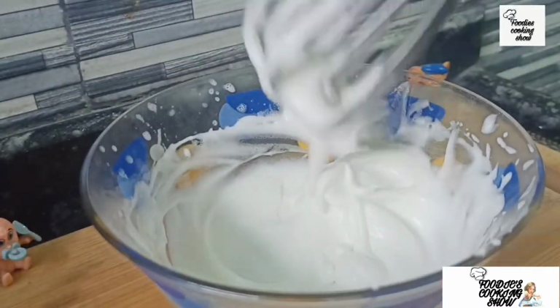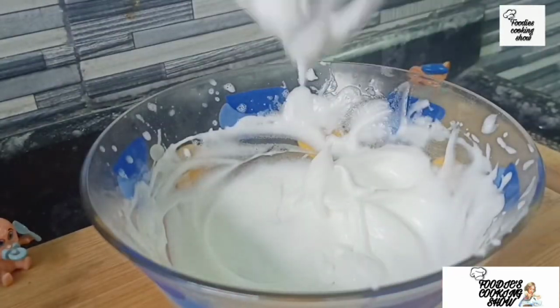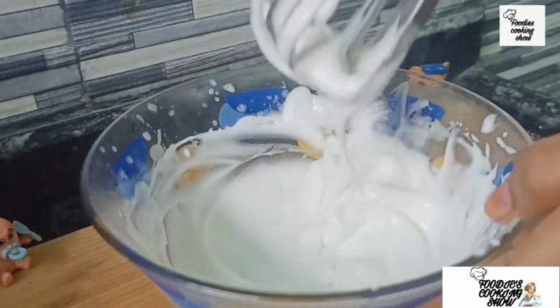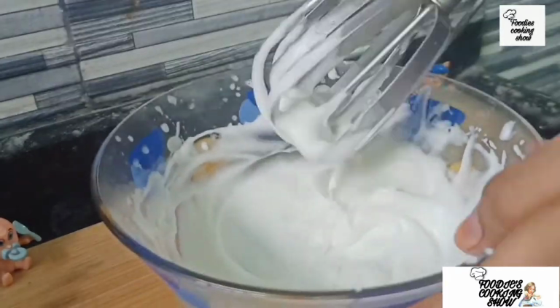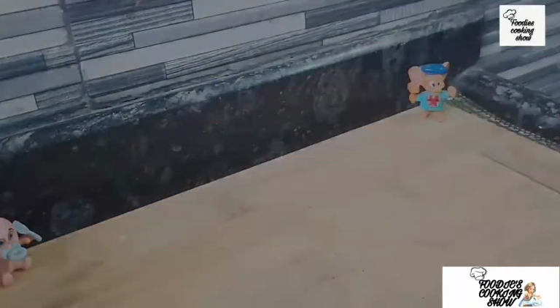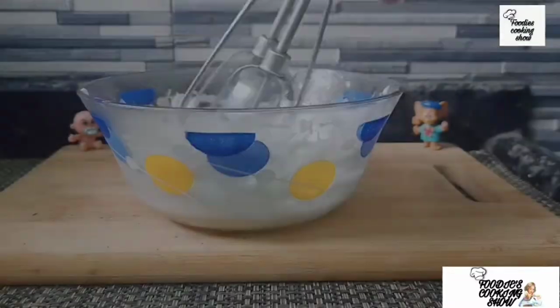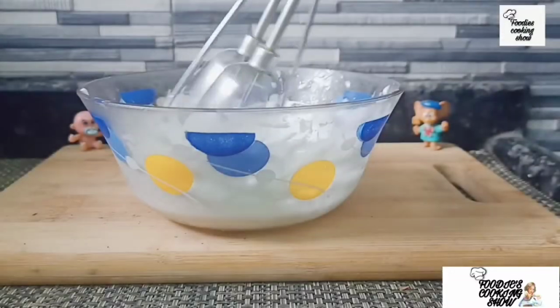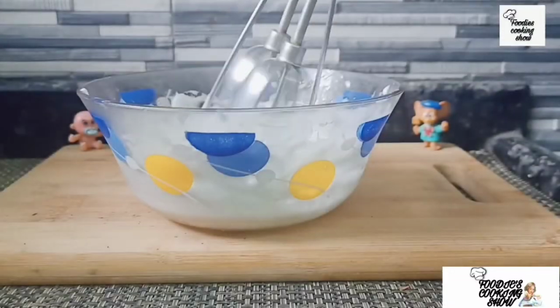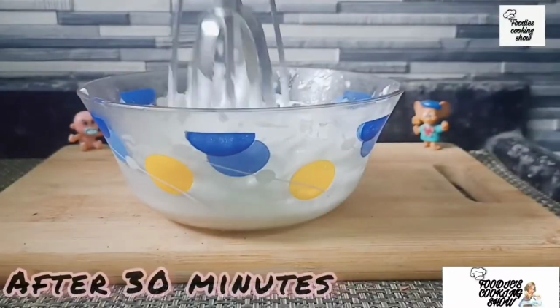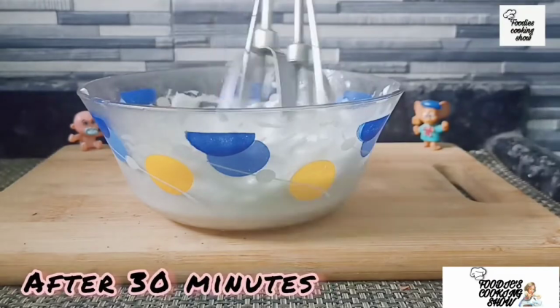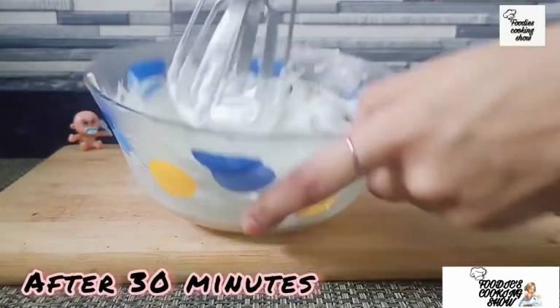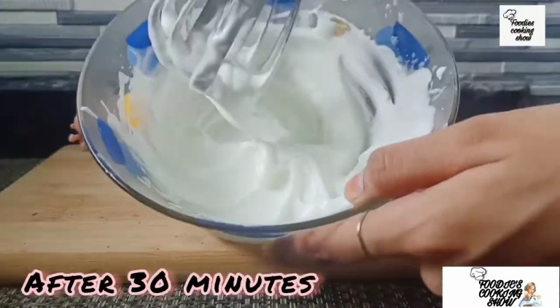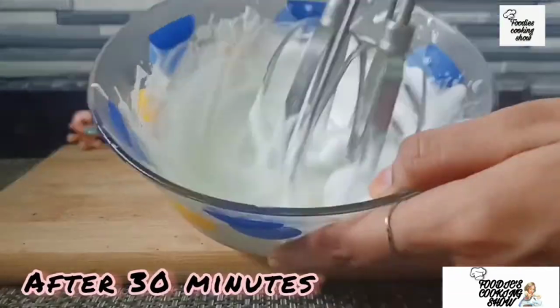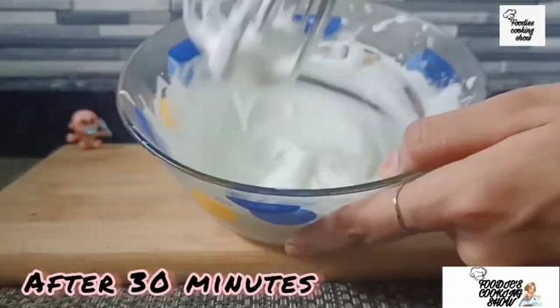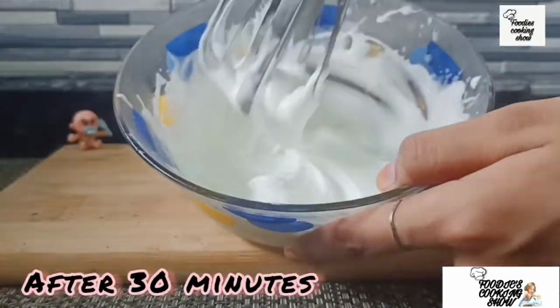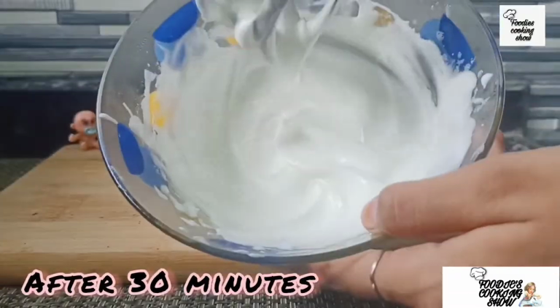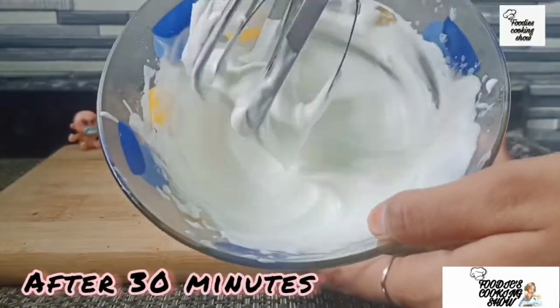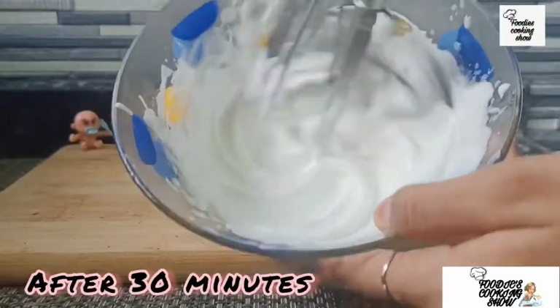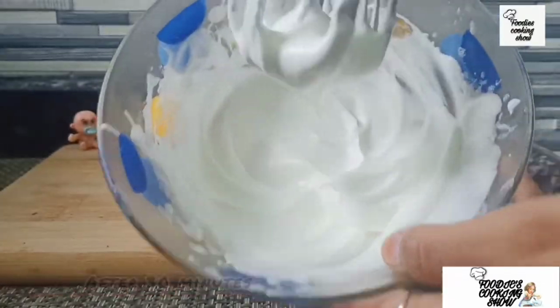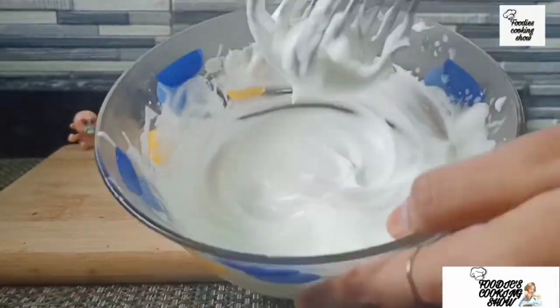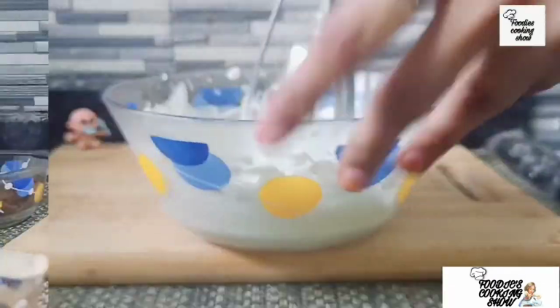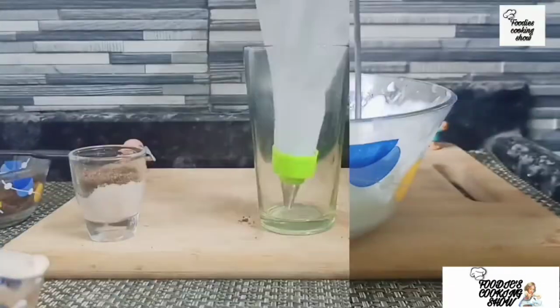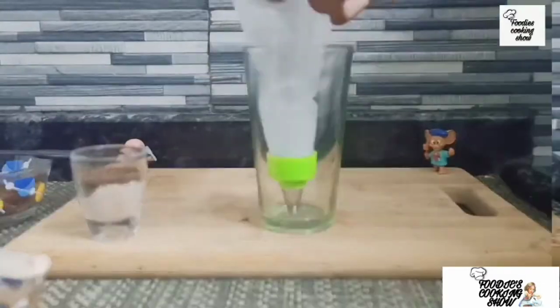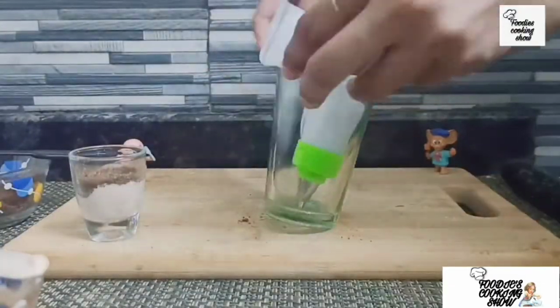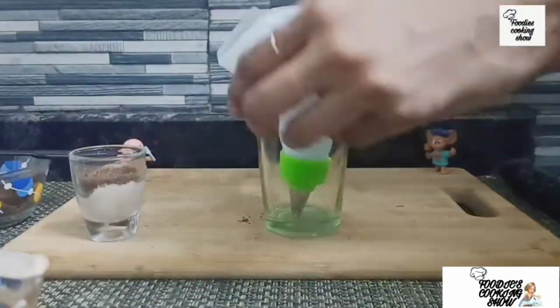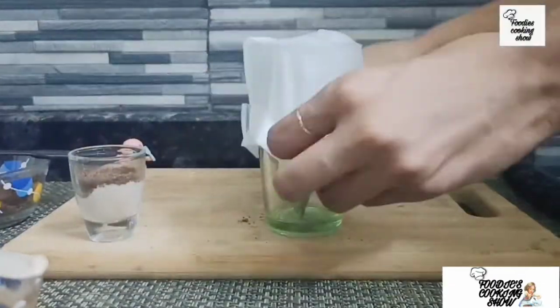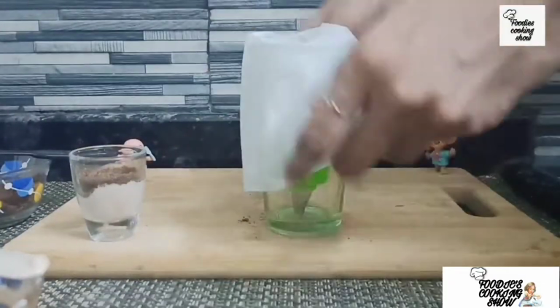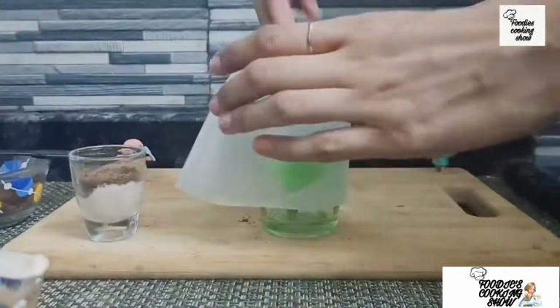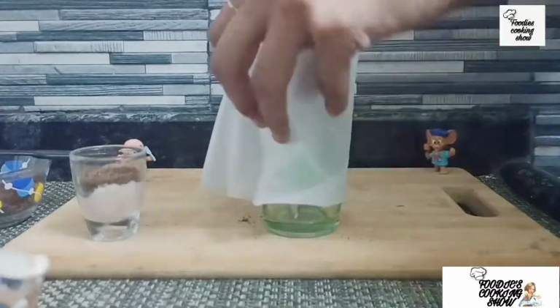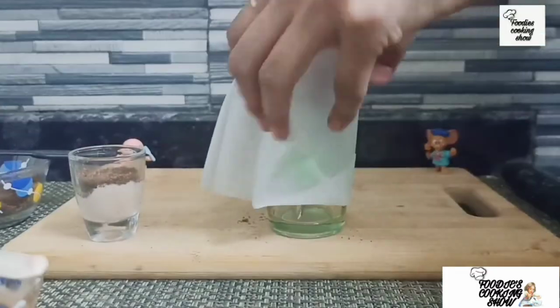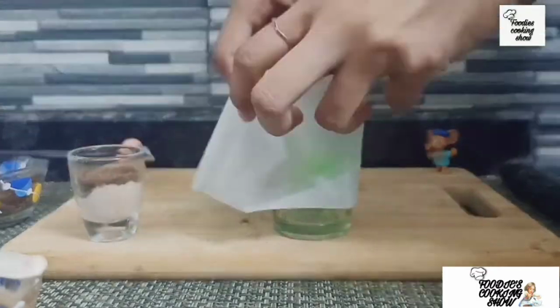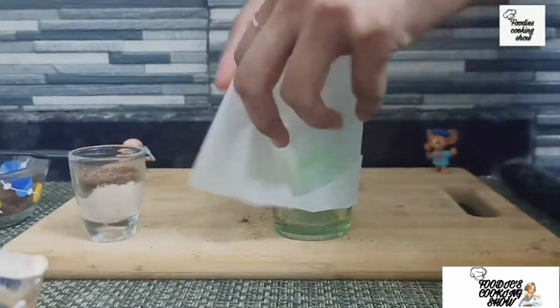30 minutes later, we will whip our cream and our cream is perfect. Now we will add it to a piping bag.